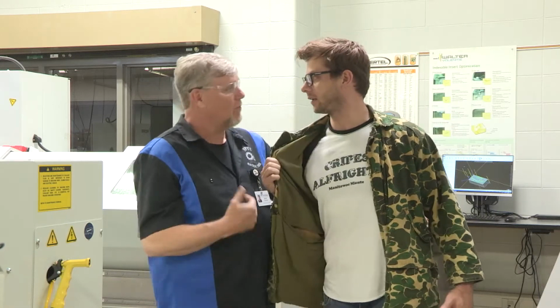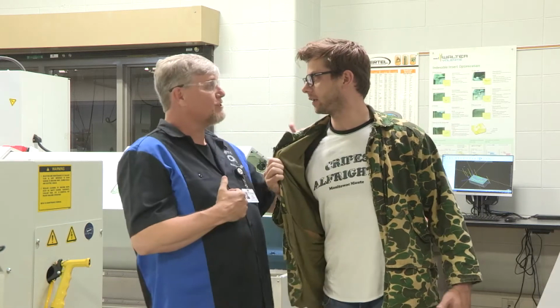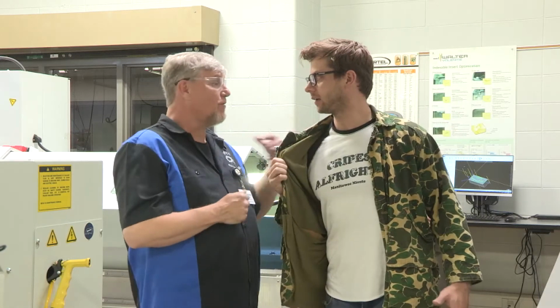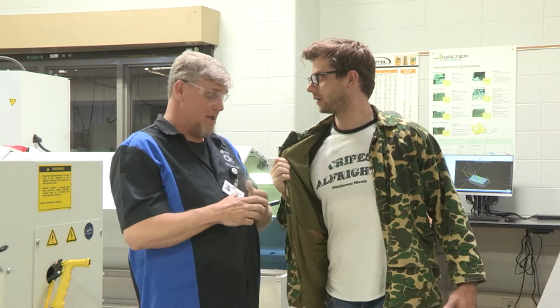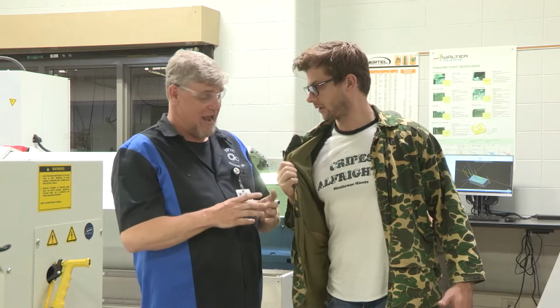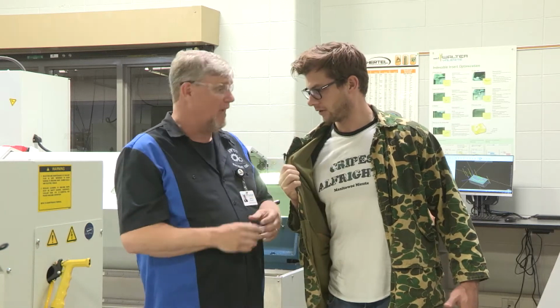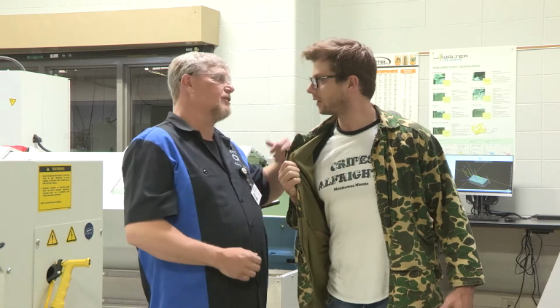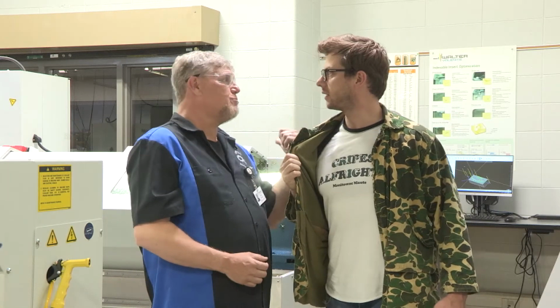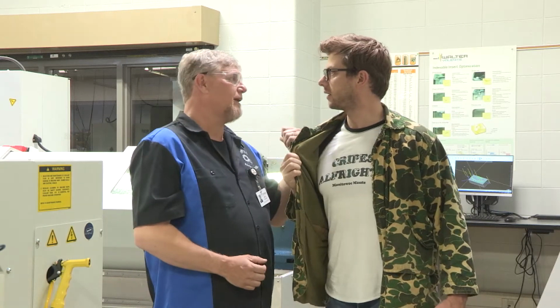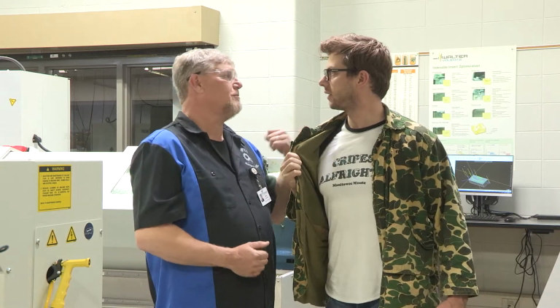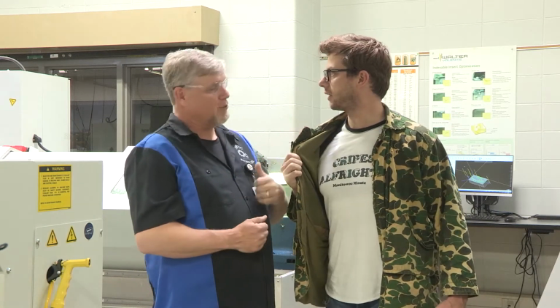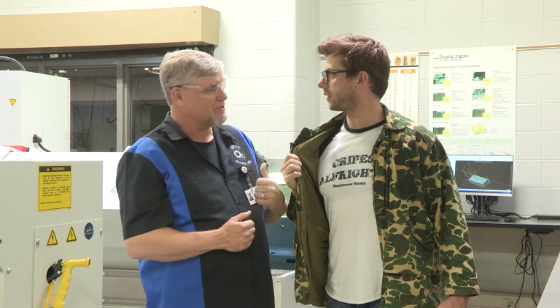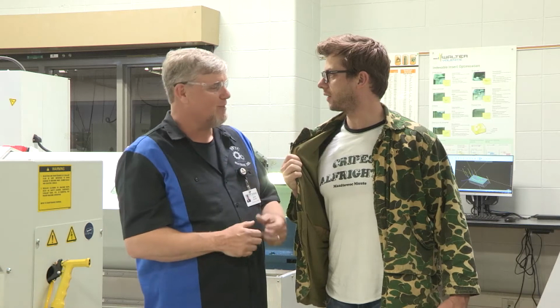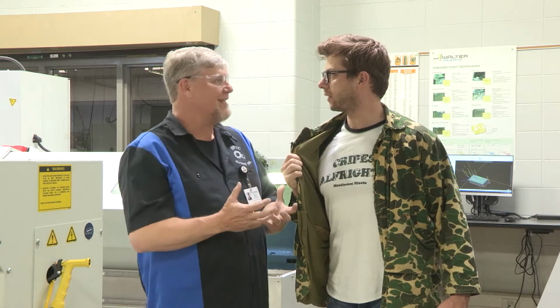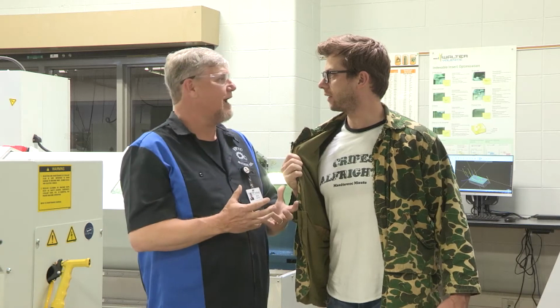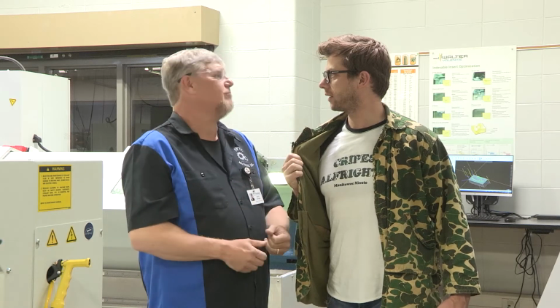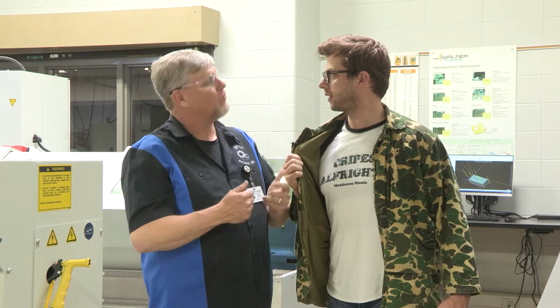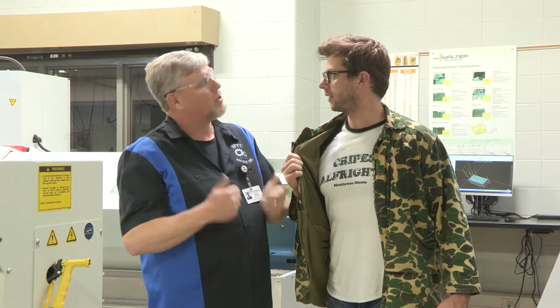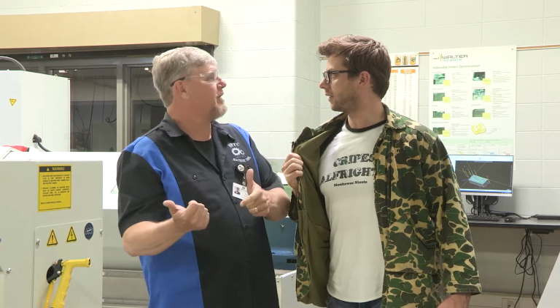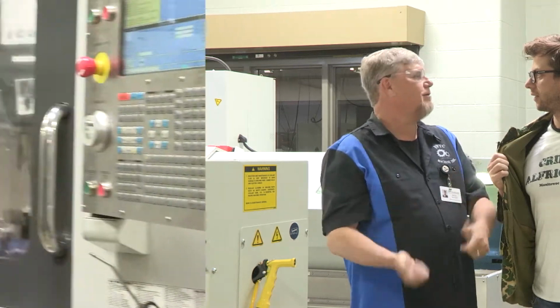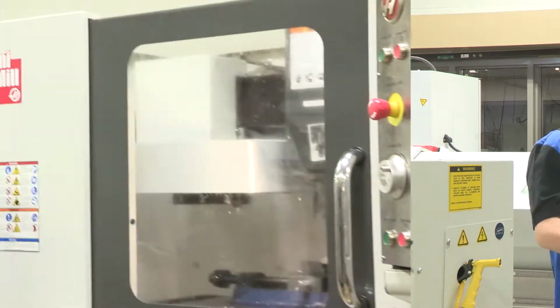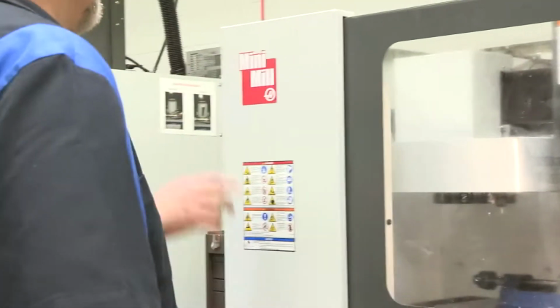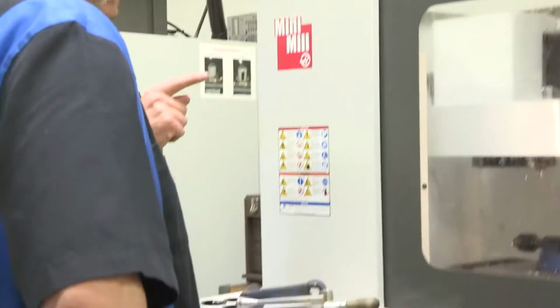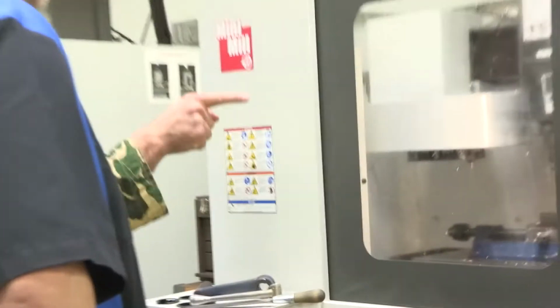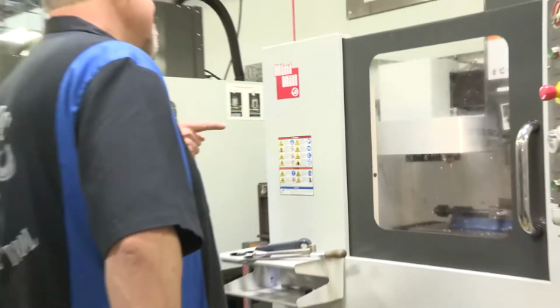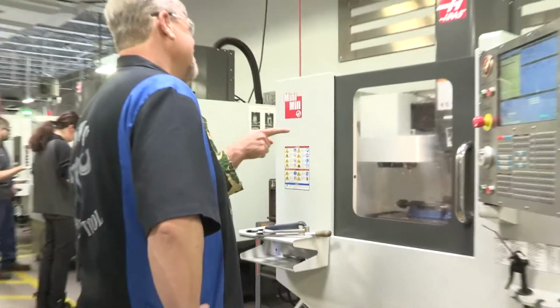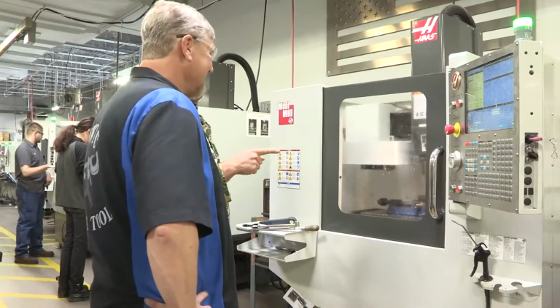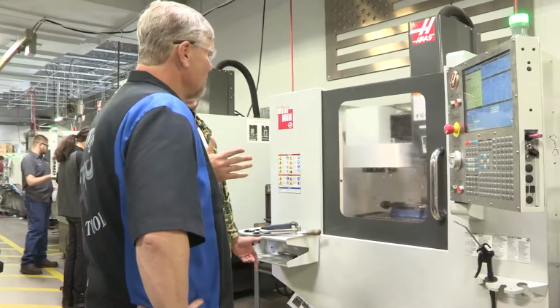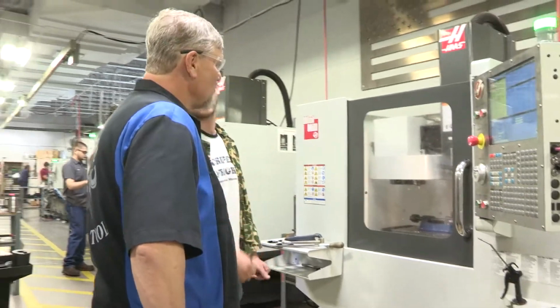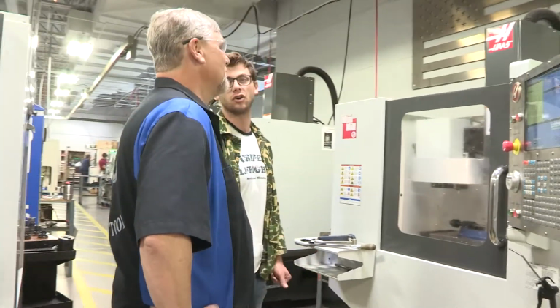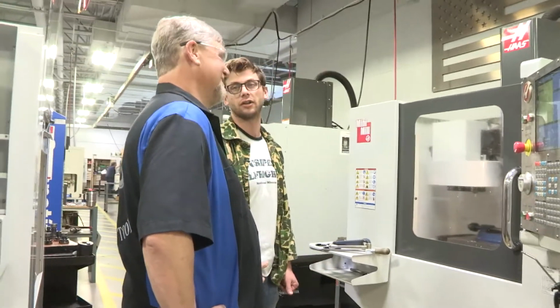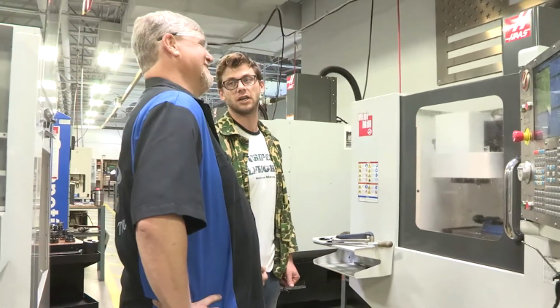We're going to make a nameplate. We've got a student back here who helped us out a little bit — he designed it — and you're going to machine it. You're going to tell me there's more than just doing this motion; I think I've got to look at other things.